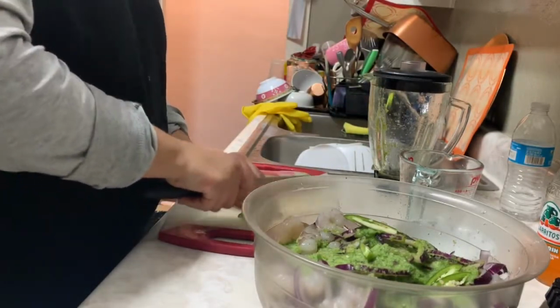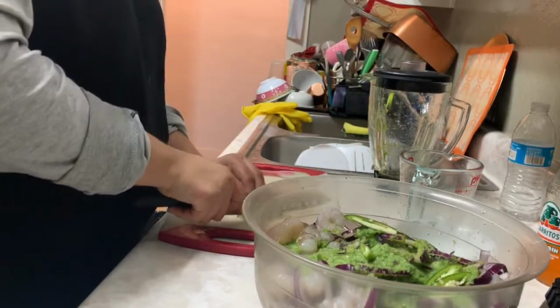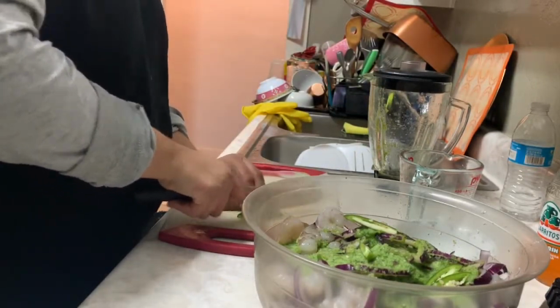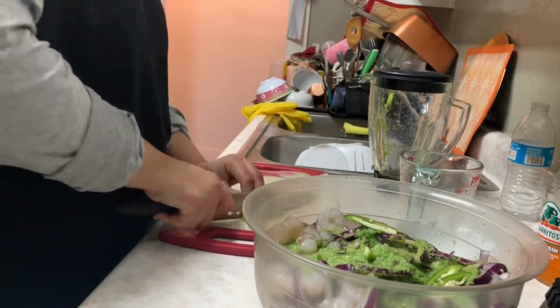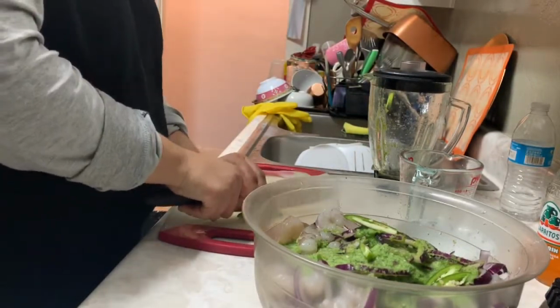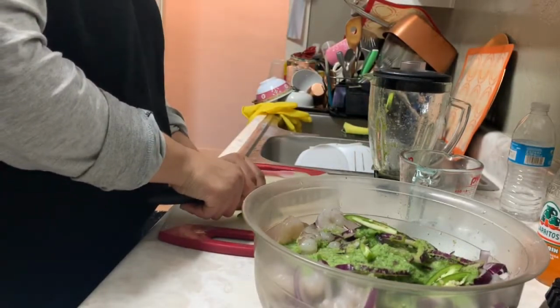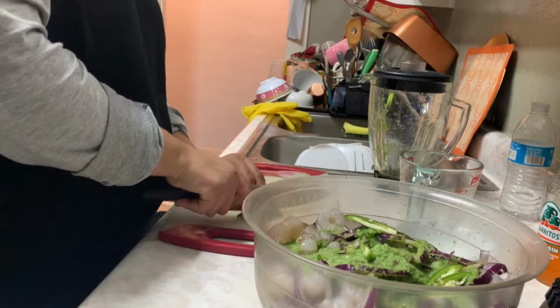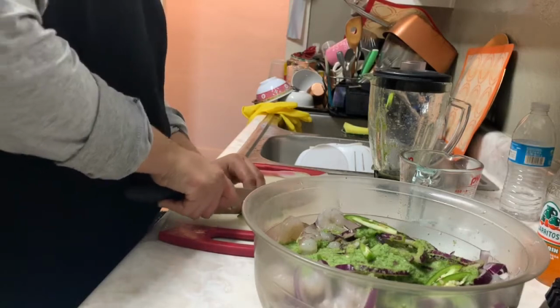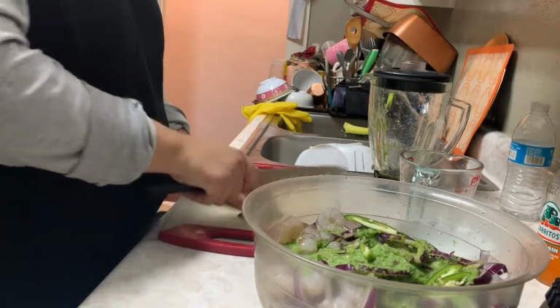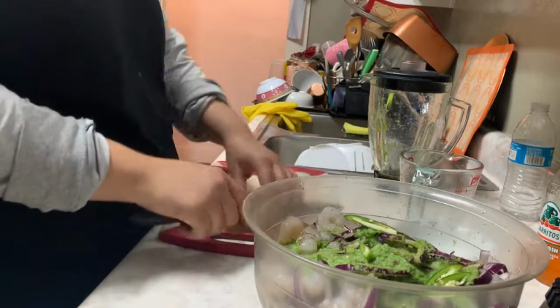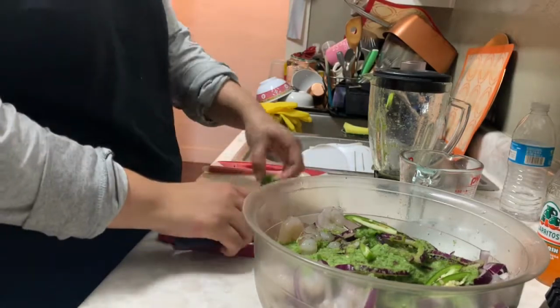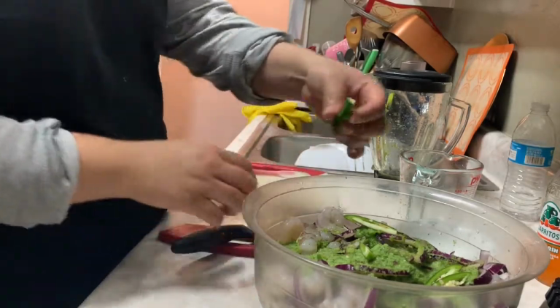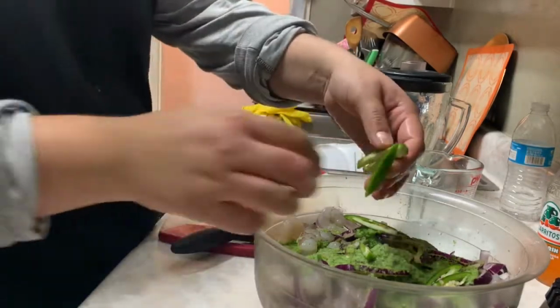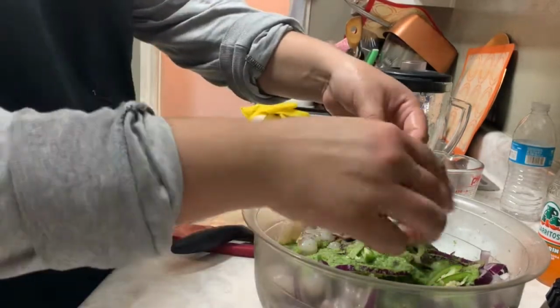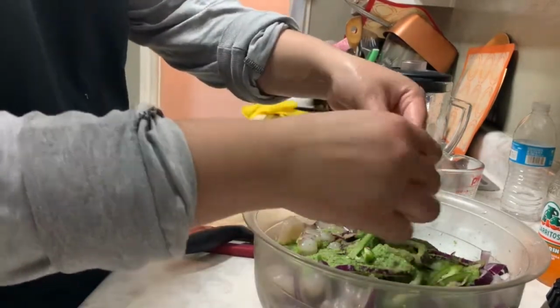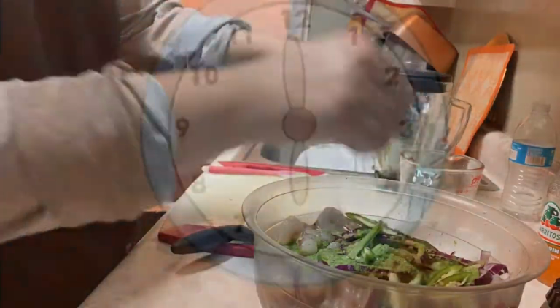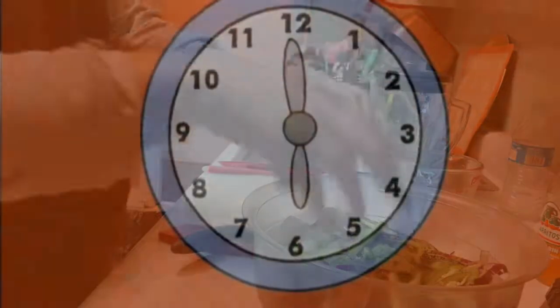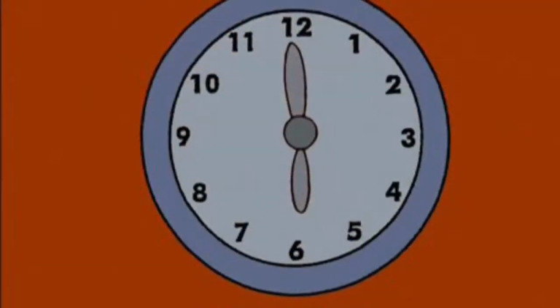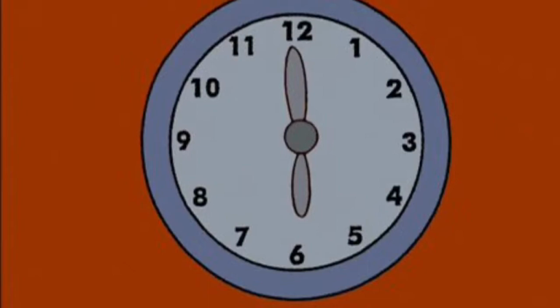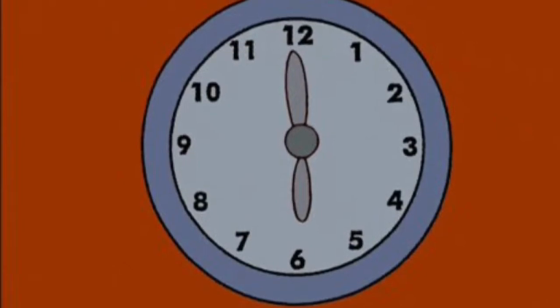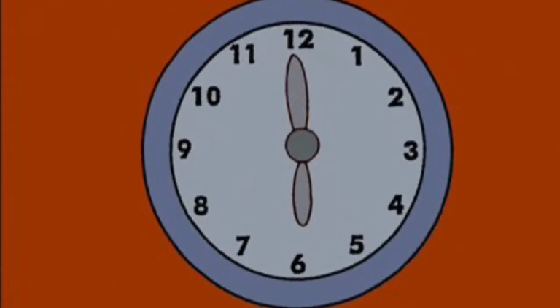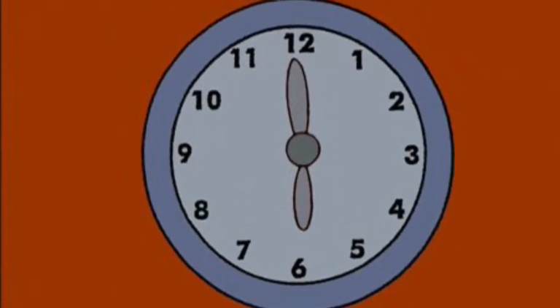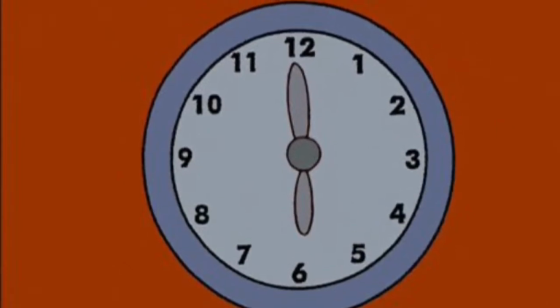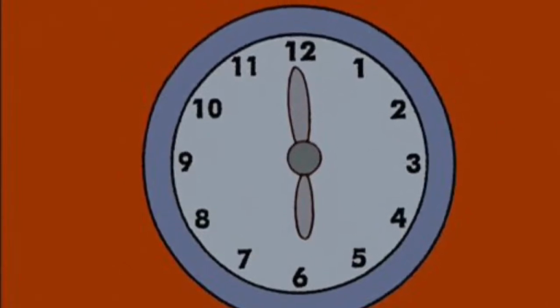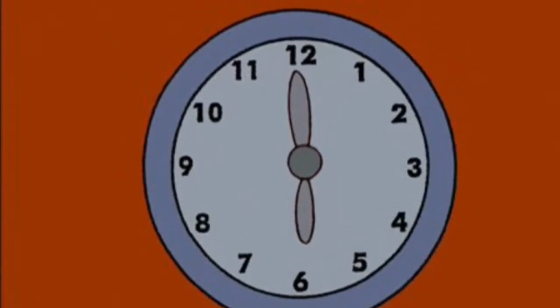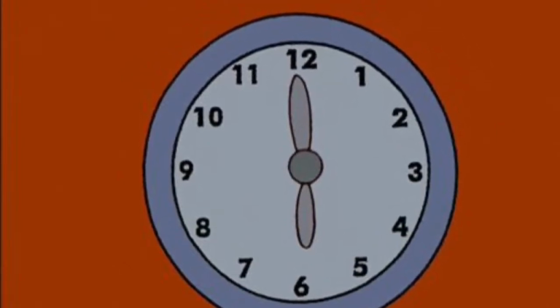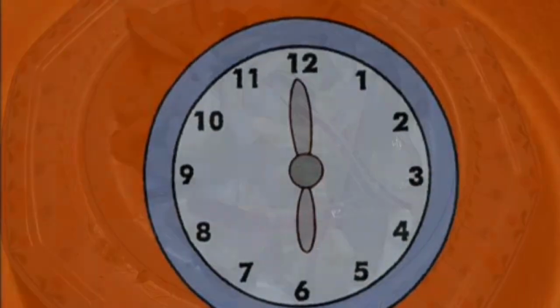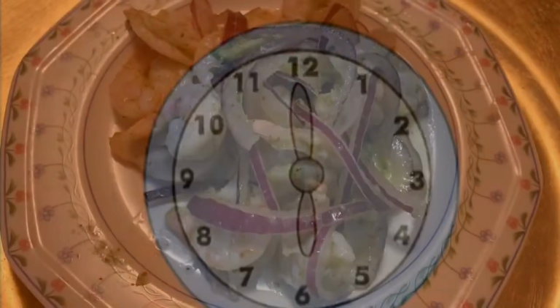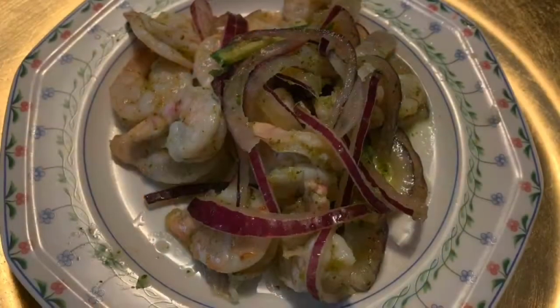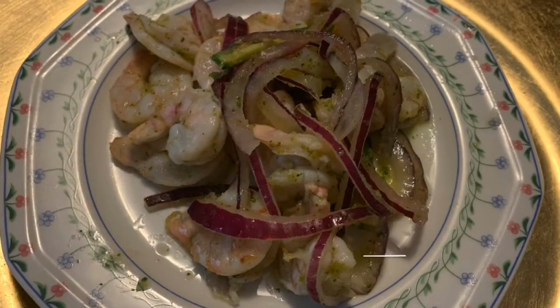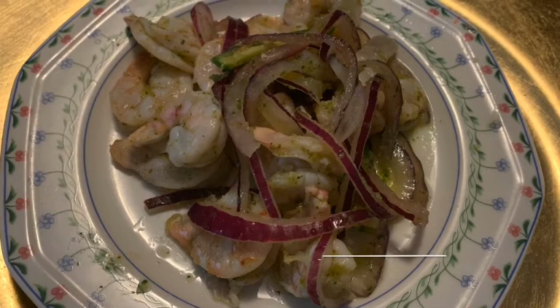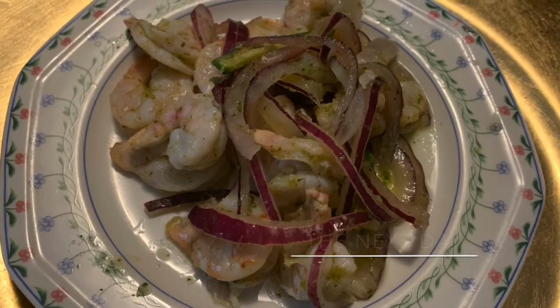You're probably gonna let them sit for maybe two hours, or overnight if you really want to. And the next day, or whenever you decide you're ready to eat your camarones, this is how they should look.